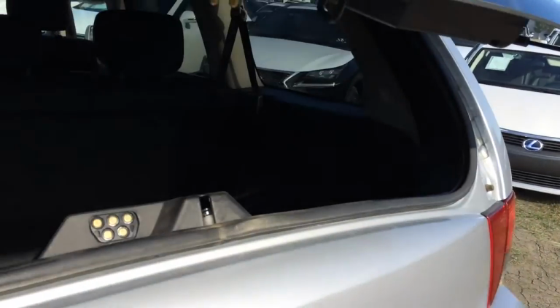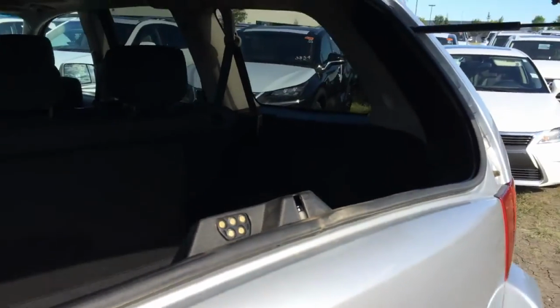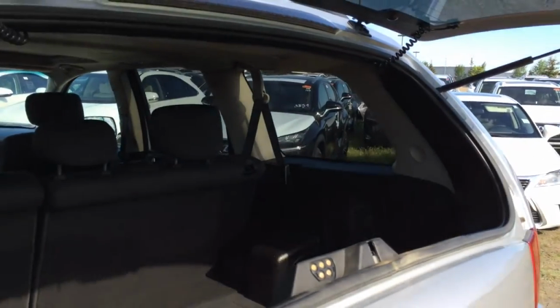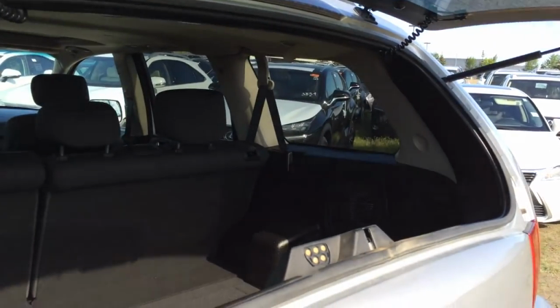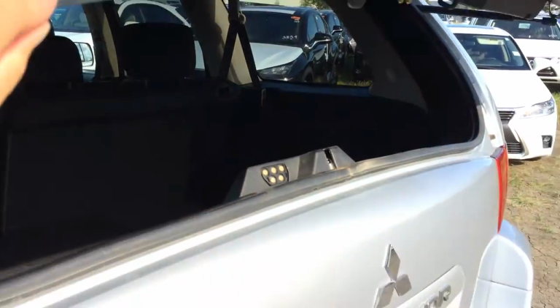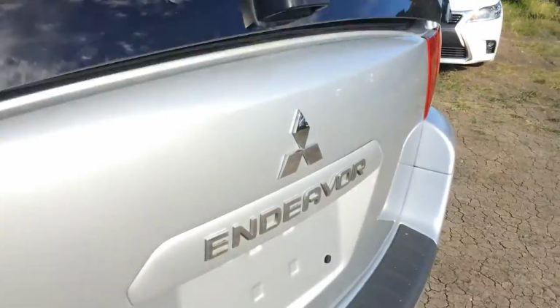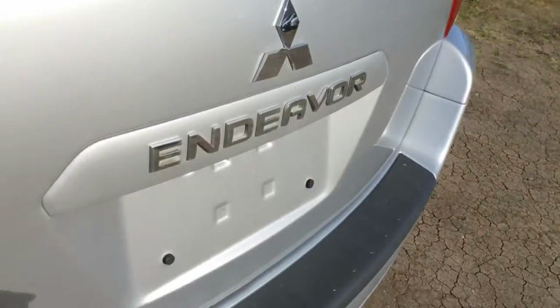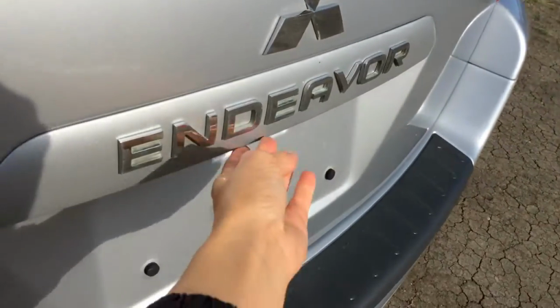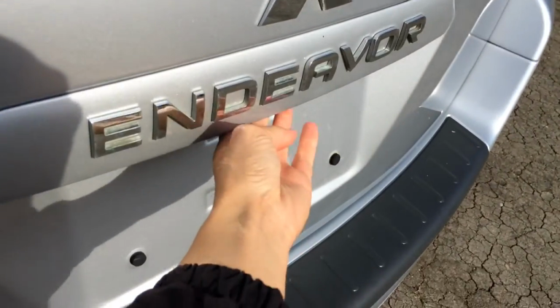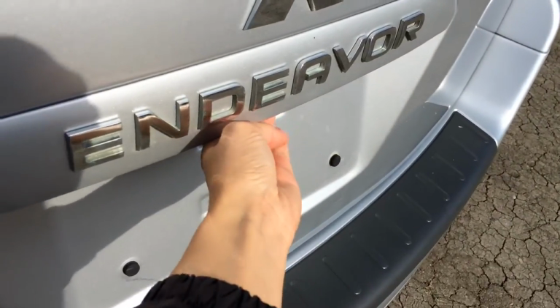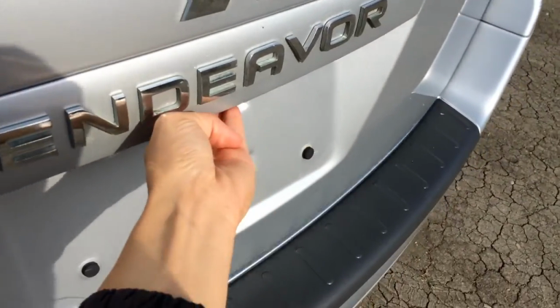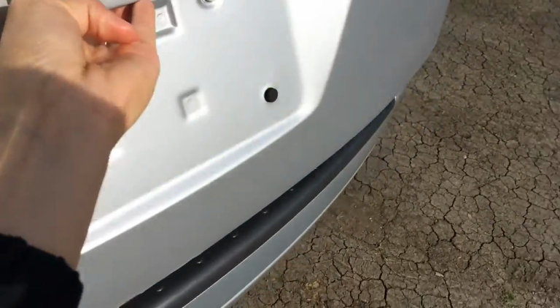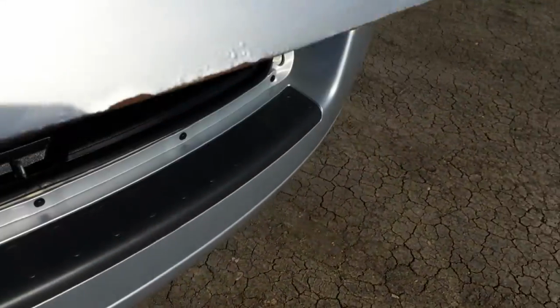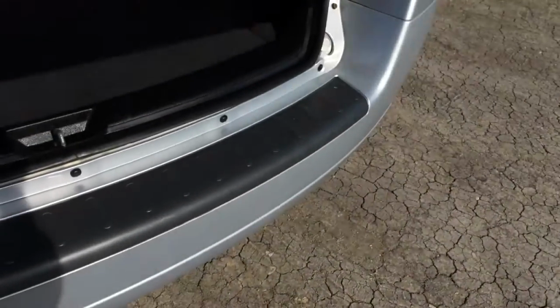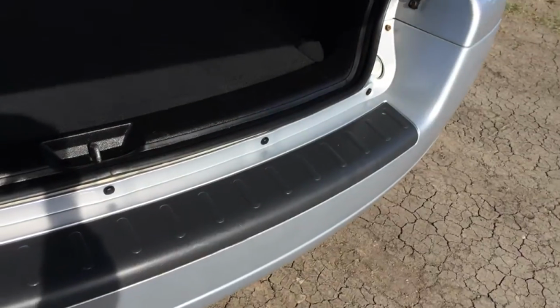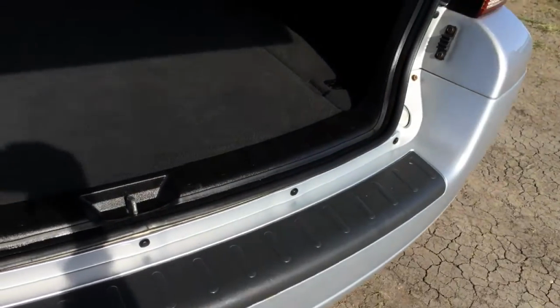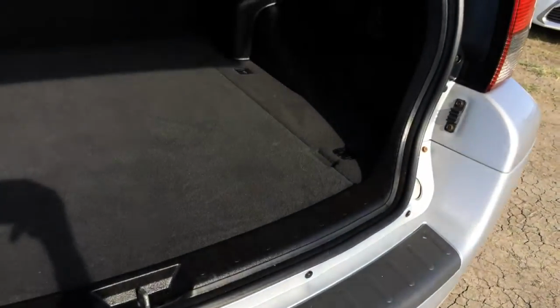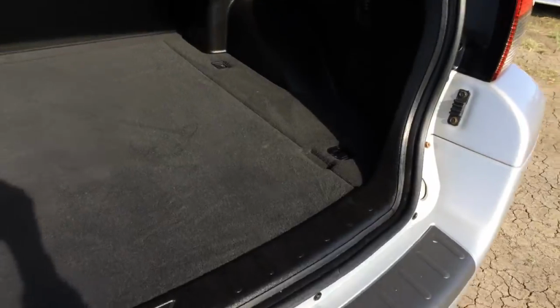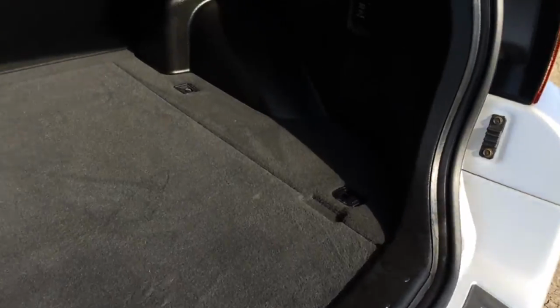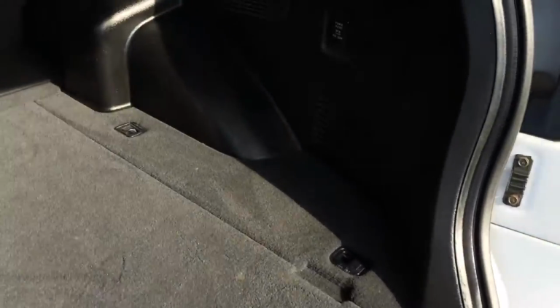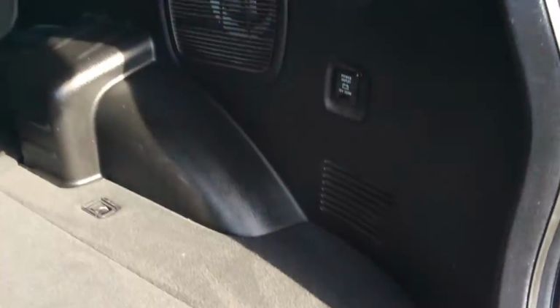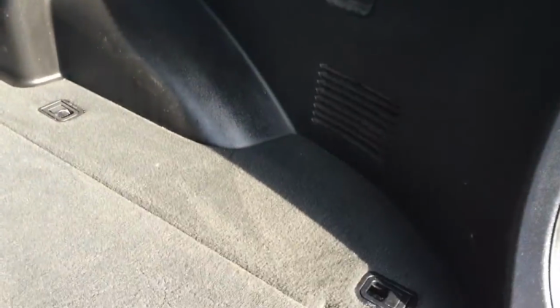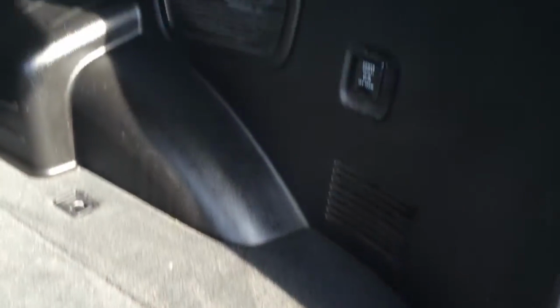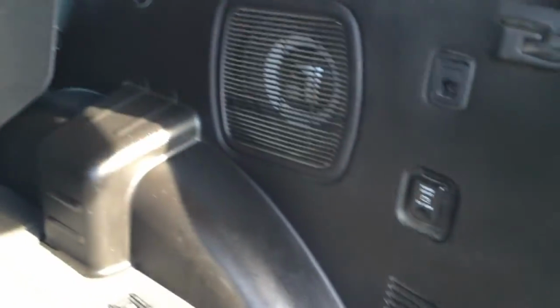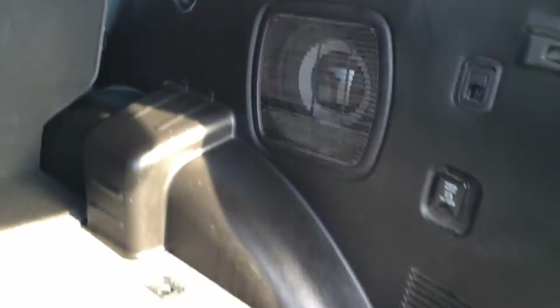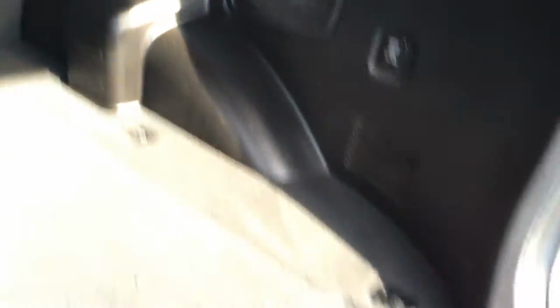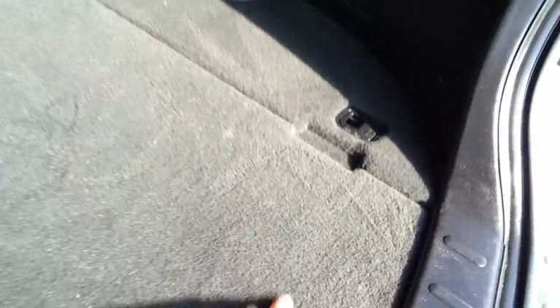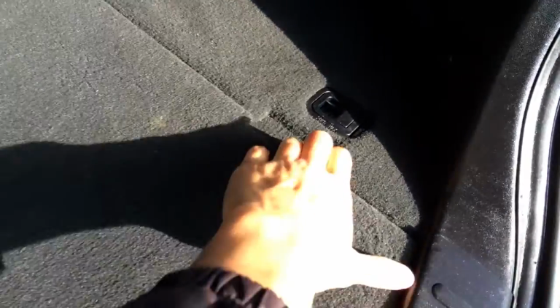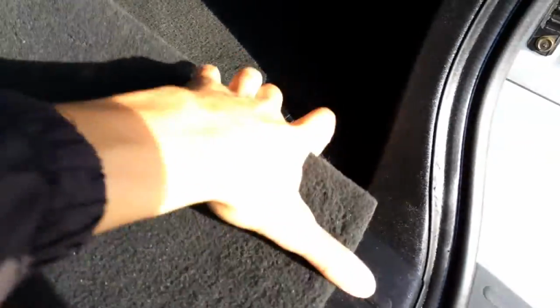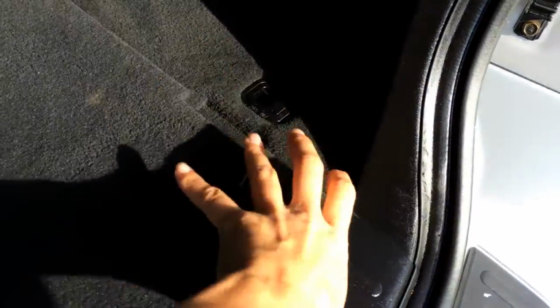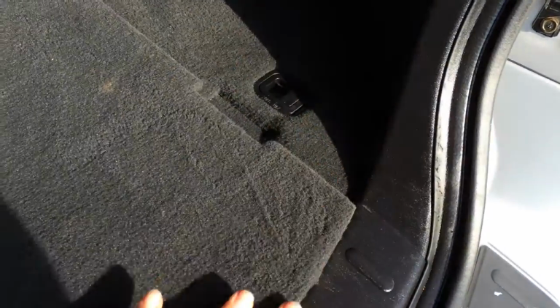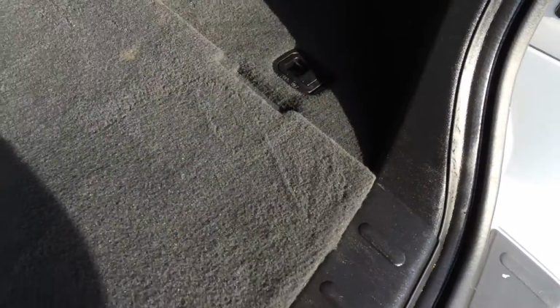Release the glass and right here we have the trunk release. You have a power outlet and cargo tie downs. Underneath the floor you'll find your full-size spare tire and jack.